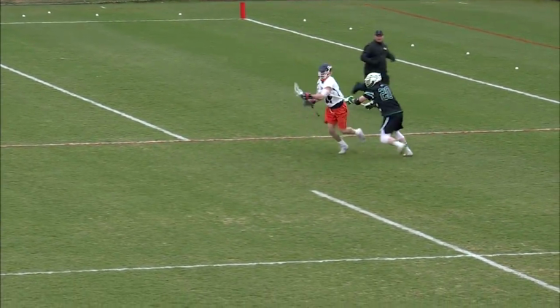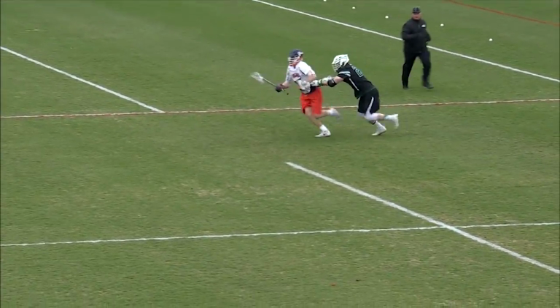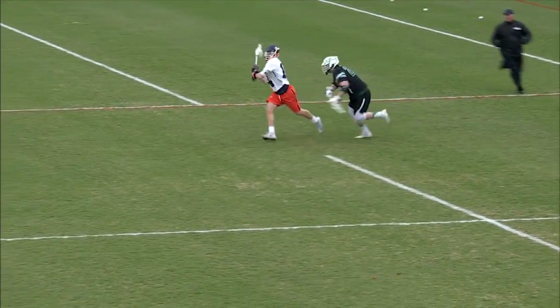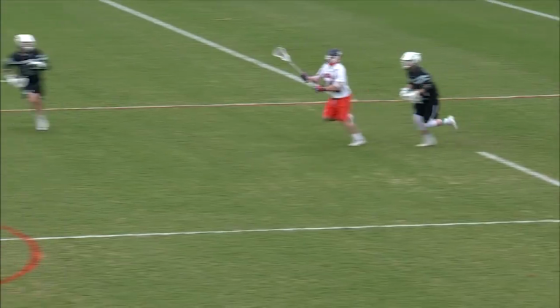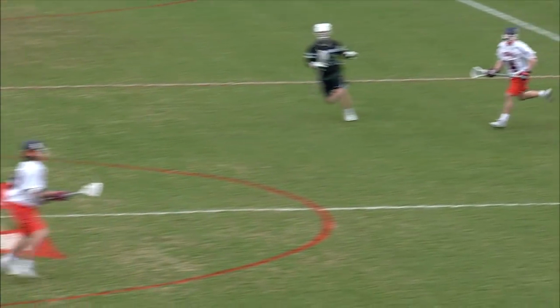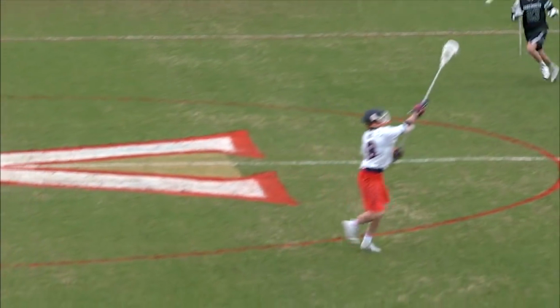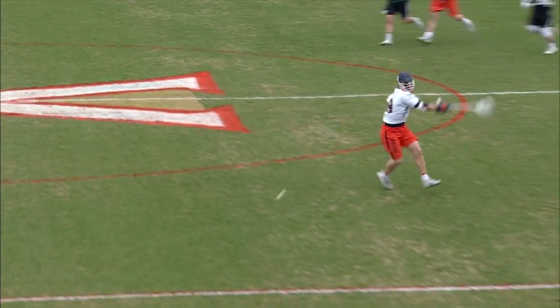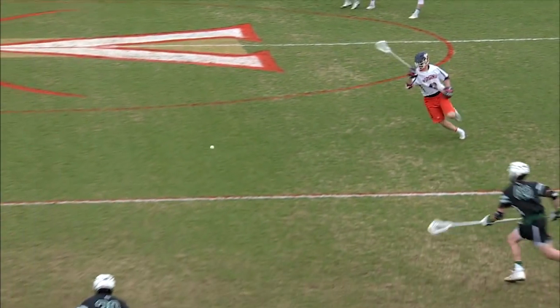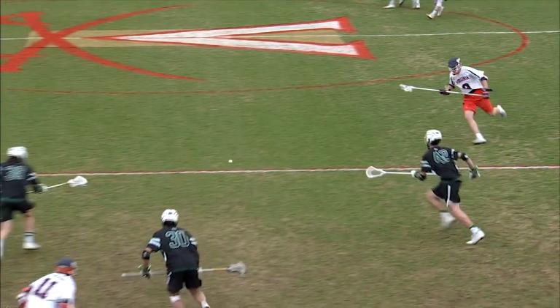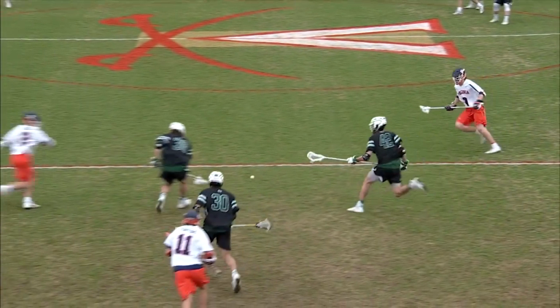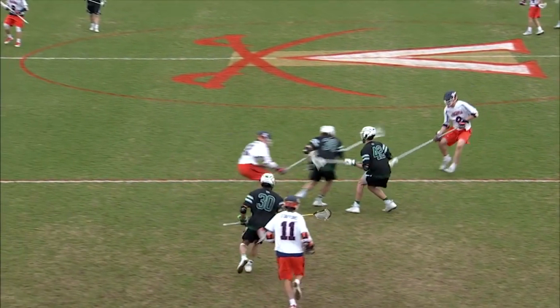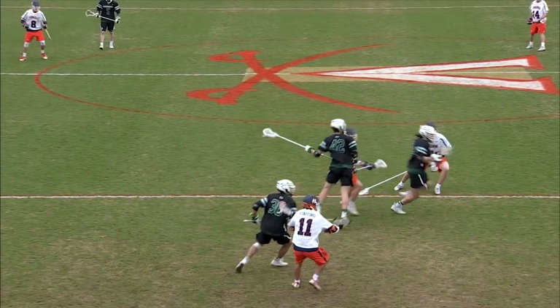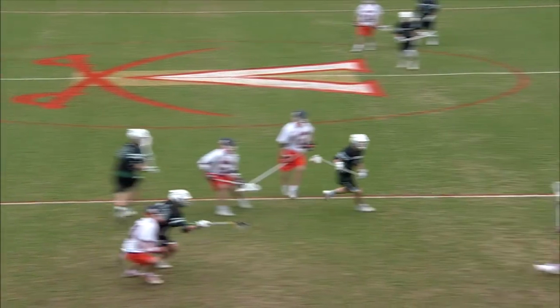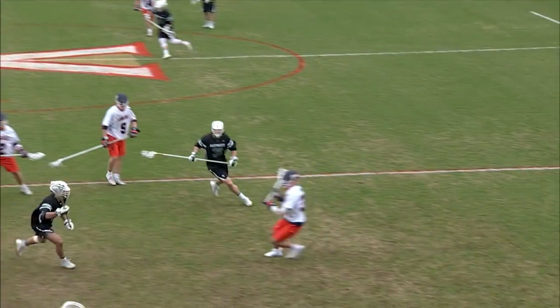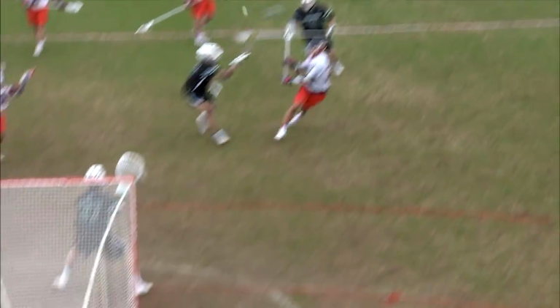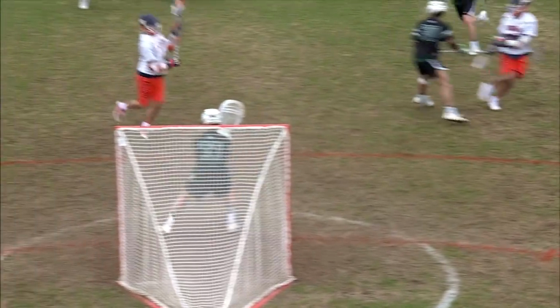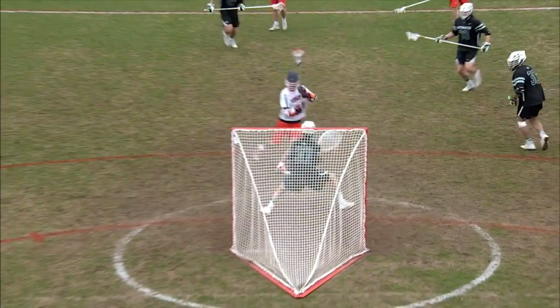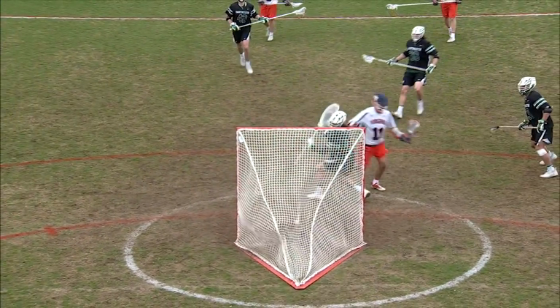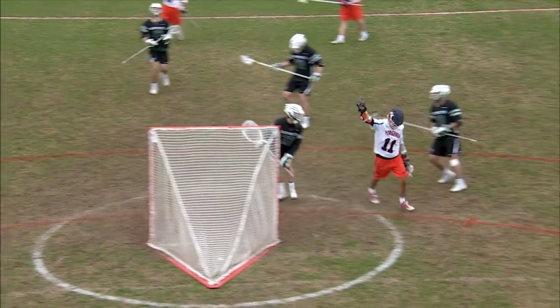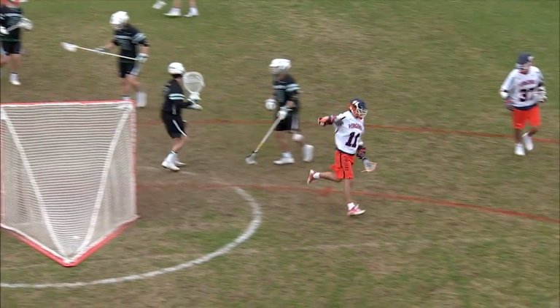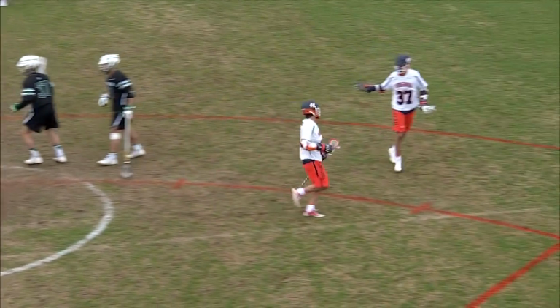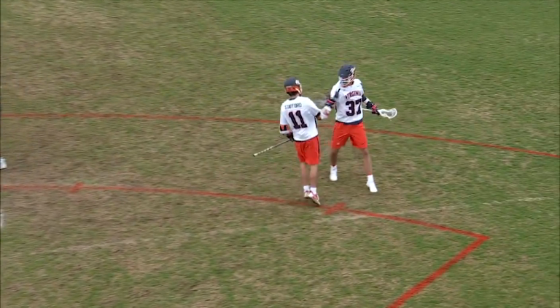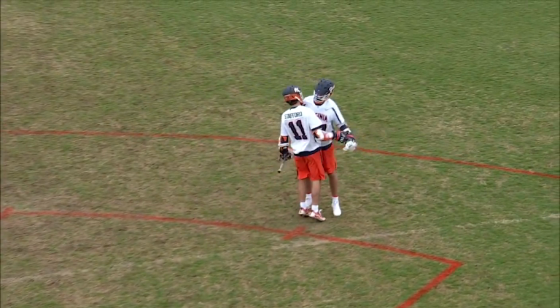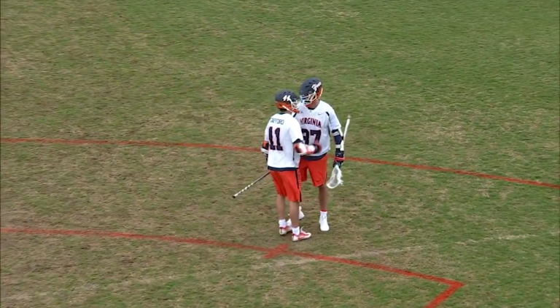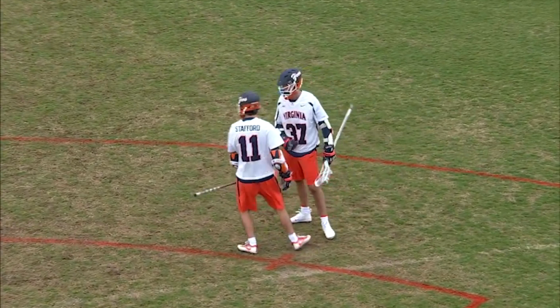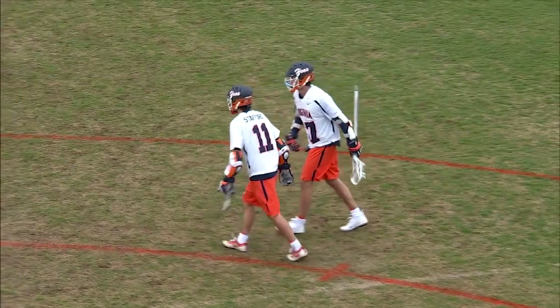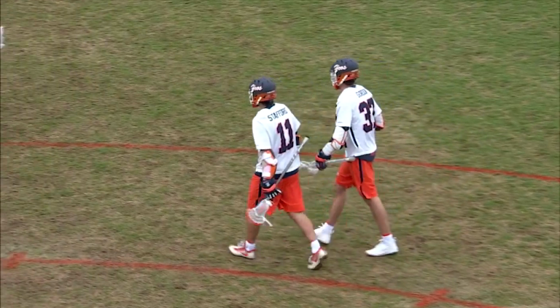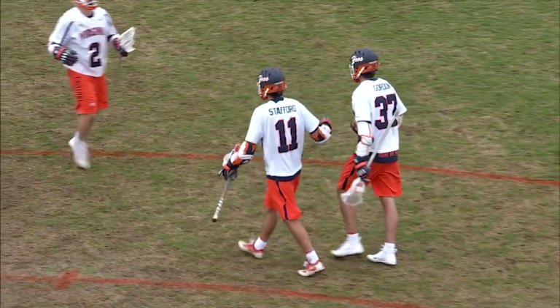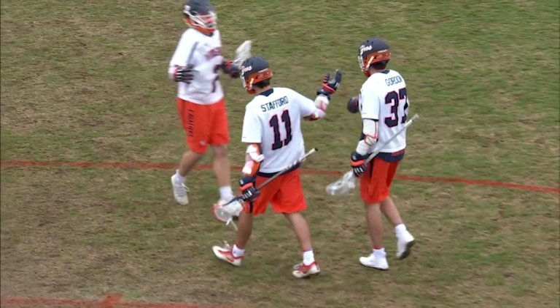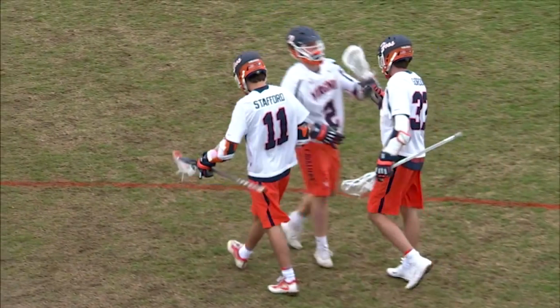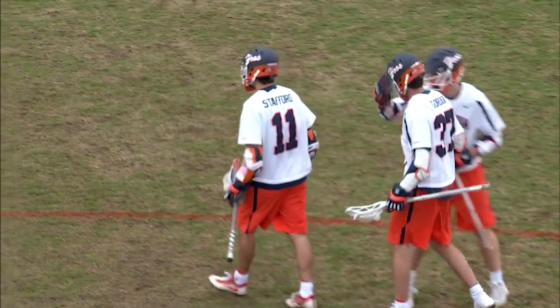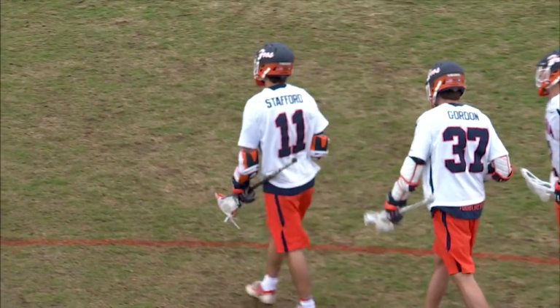Rhodes going to scoop it out of the air after the deflection. And here comes Virginia in transition. Rock can't get a stick on it, and now it's loose — fortuitously at the doorstep. But there's the goal for Virginia. That's how they want to manufacture, Cameron Stafford on the other end of it.